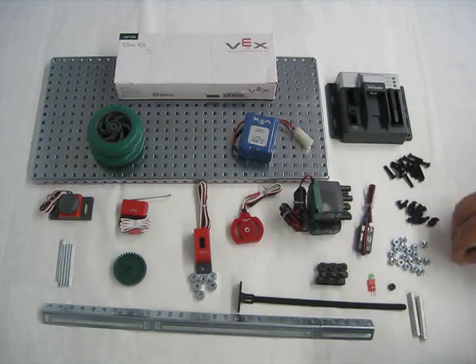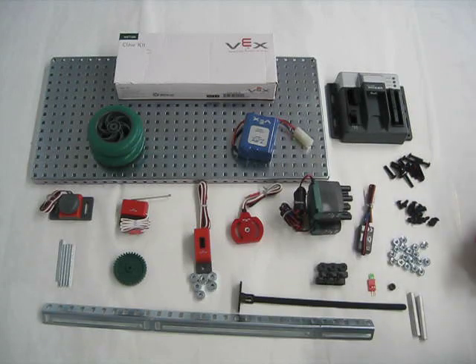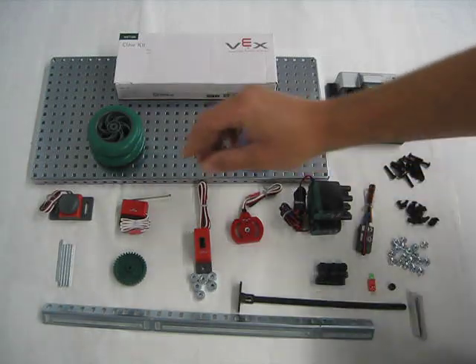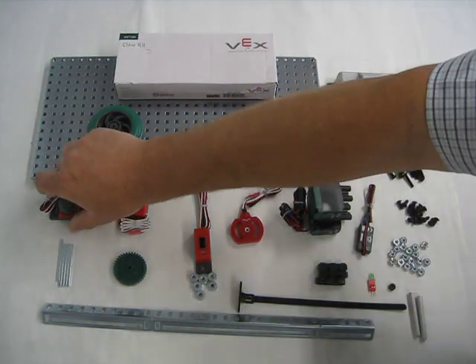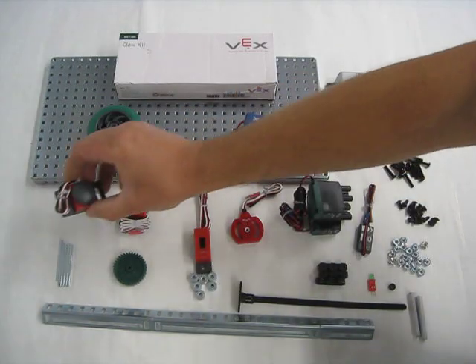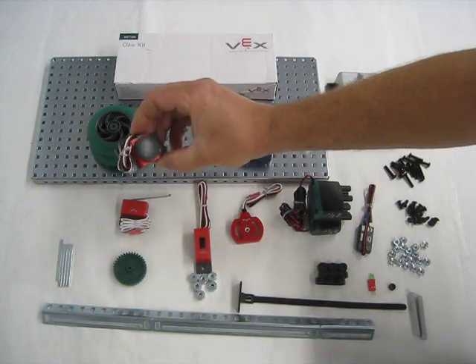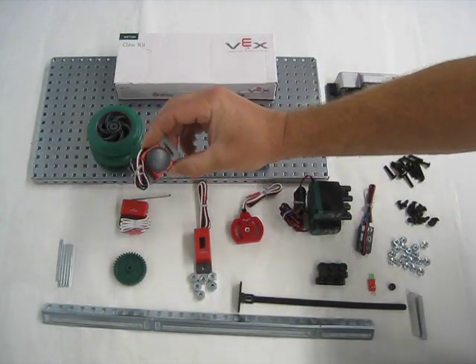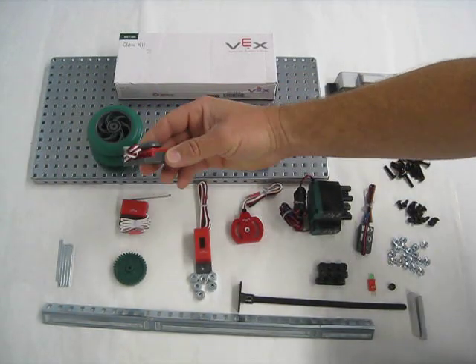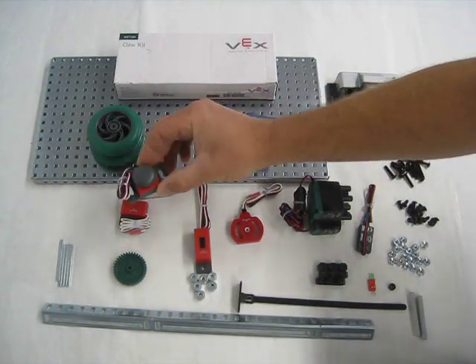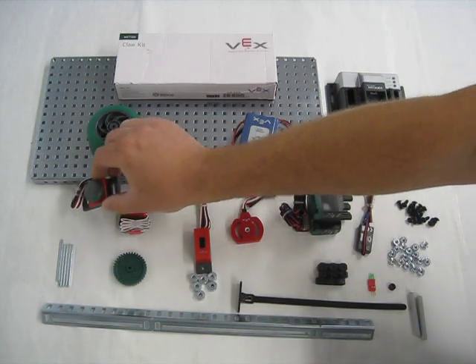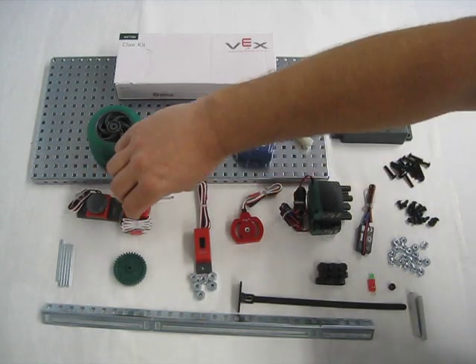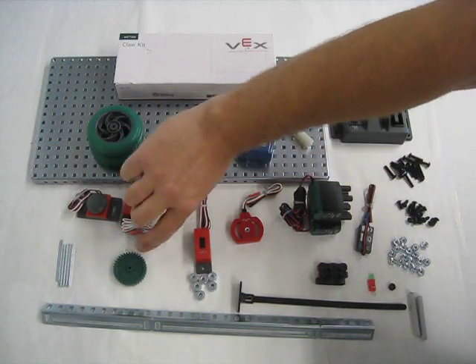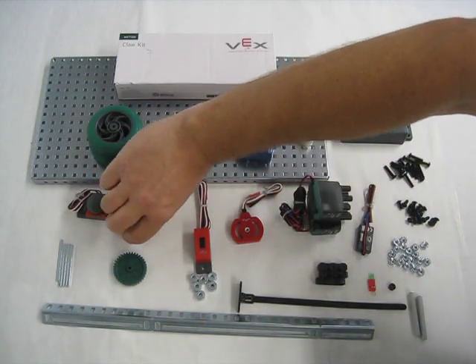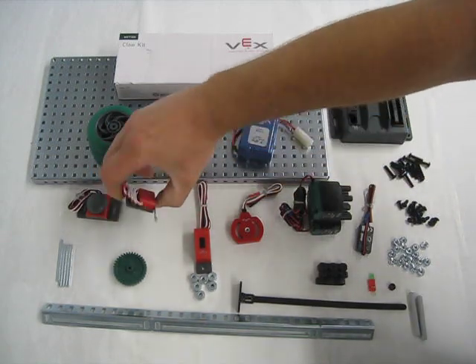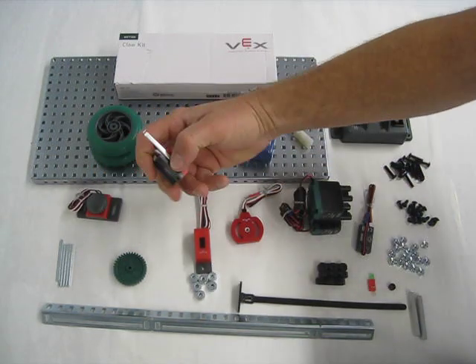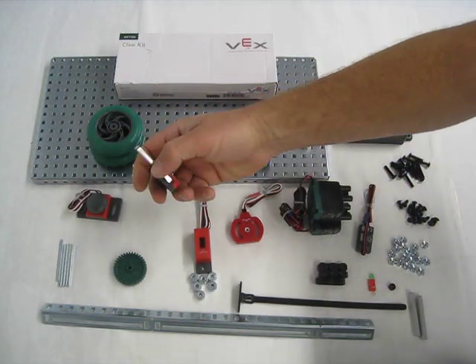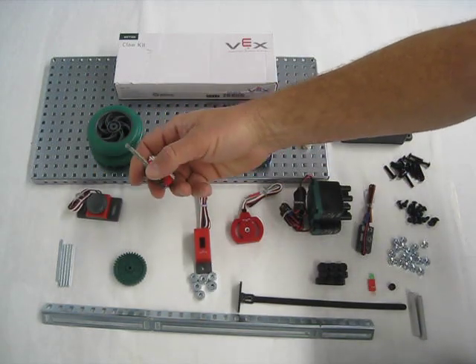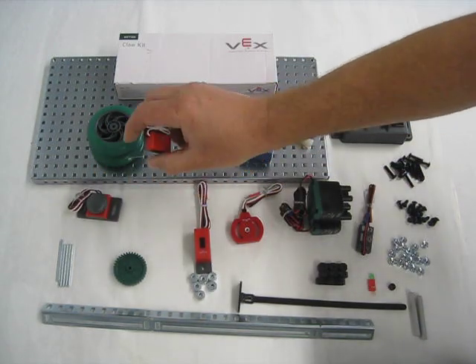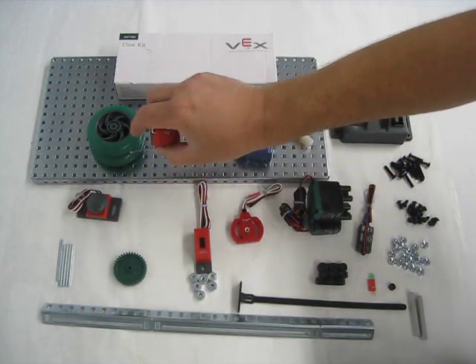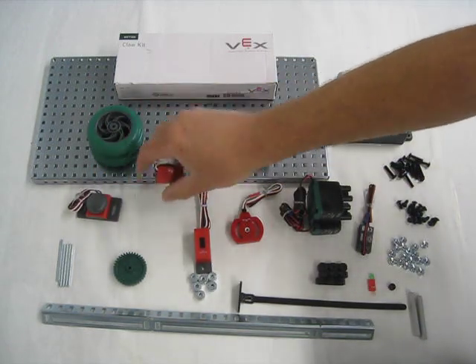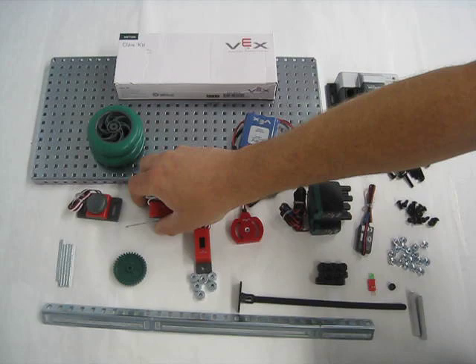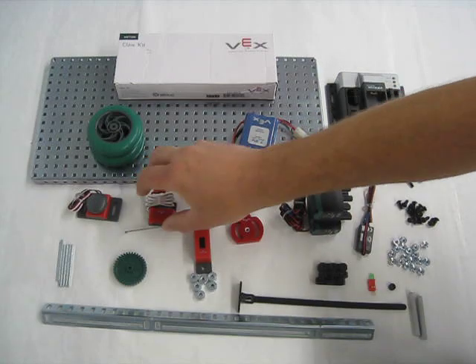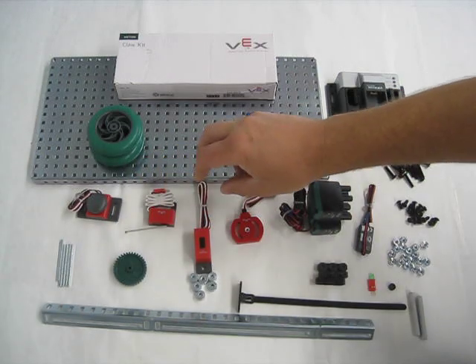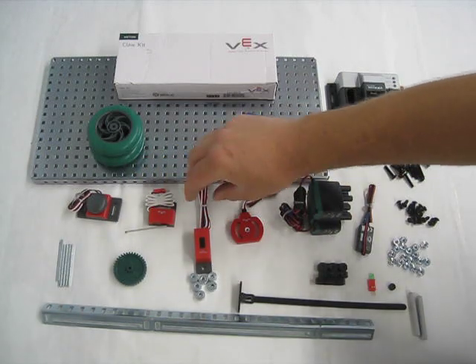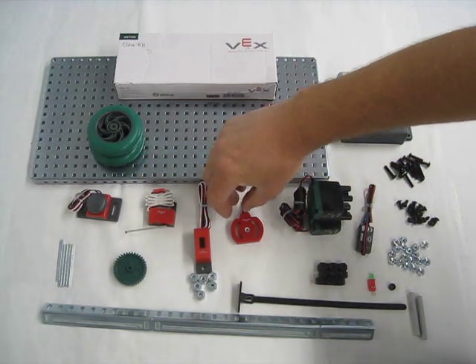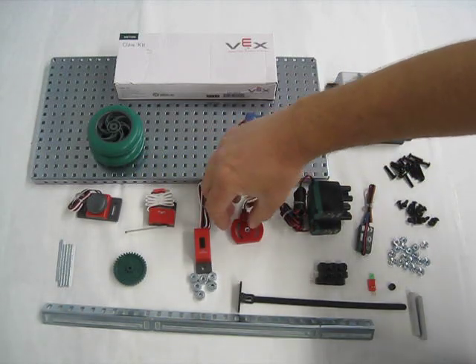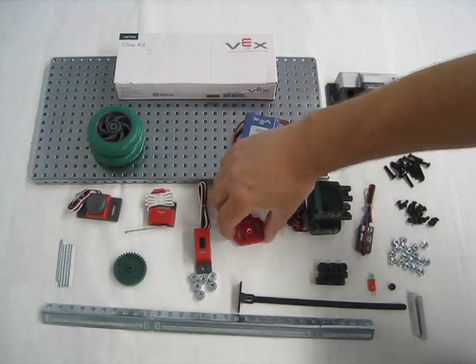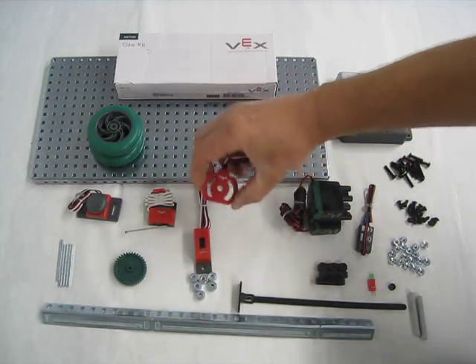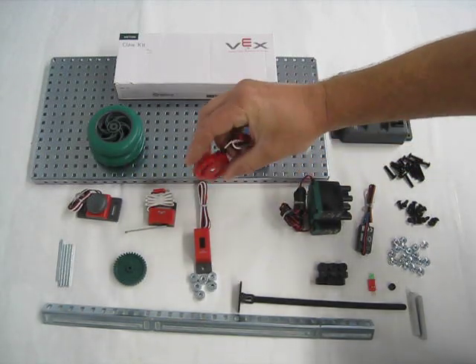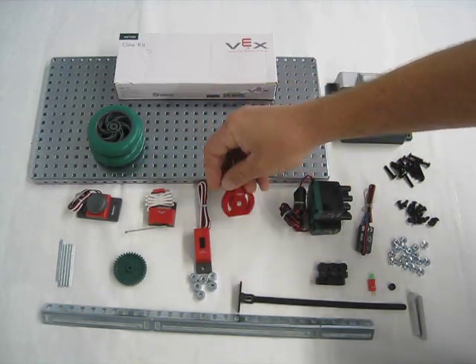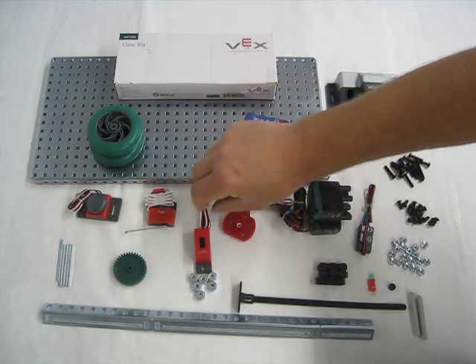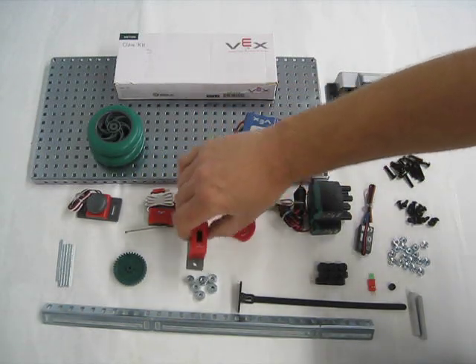We have a bumper switch. We have a limit switch. We have a potentiometer. We have a line tracker.